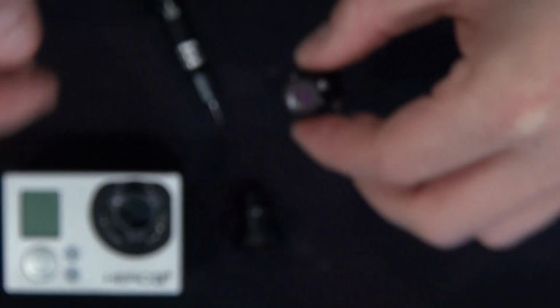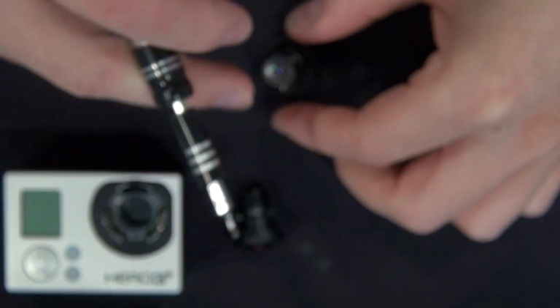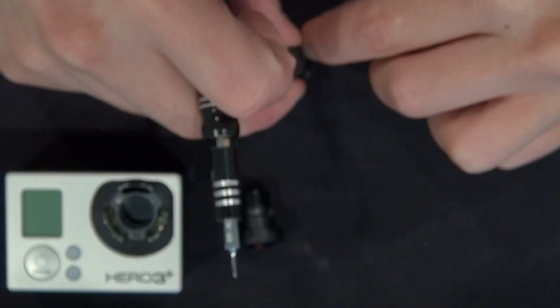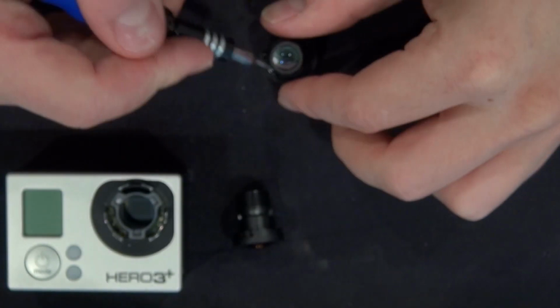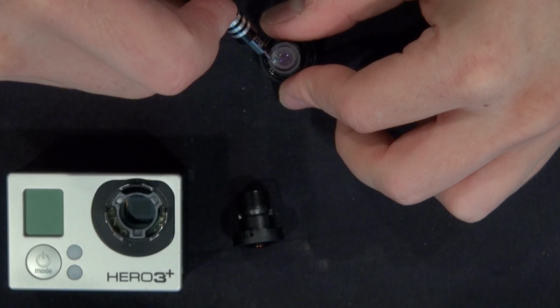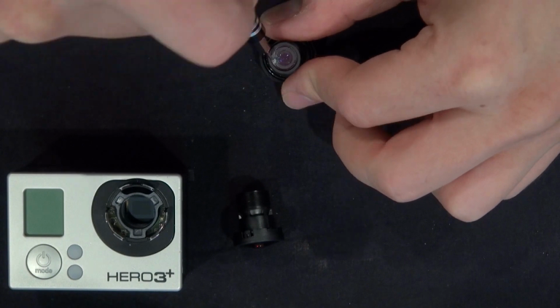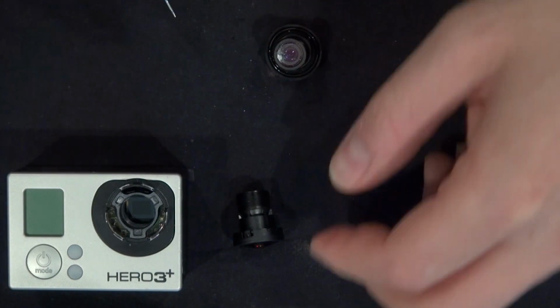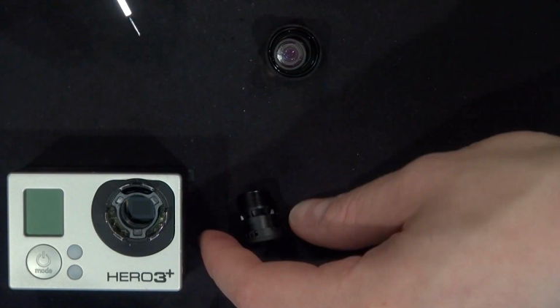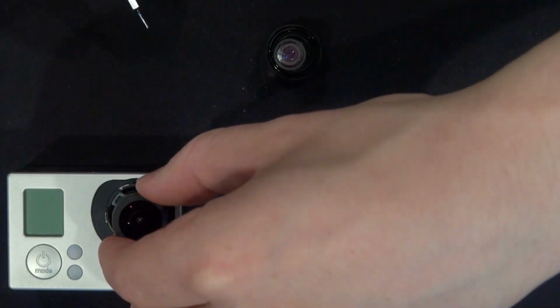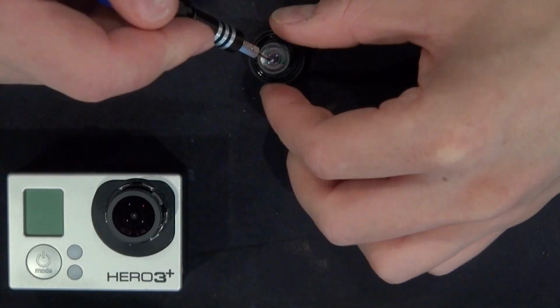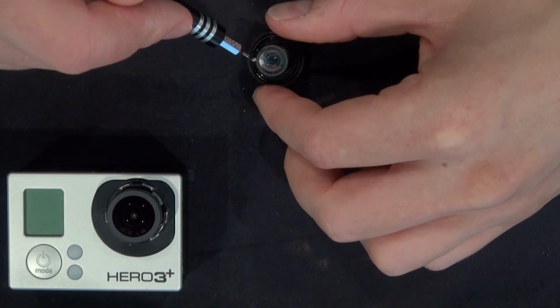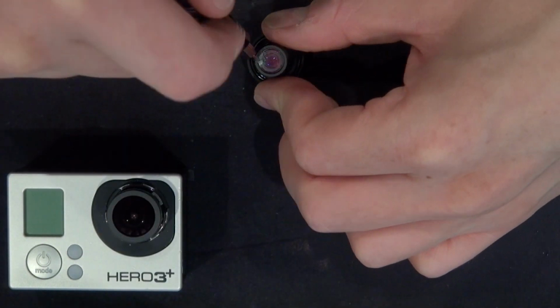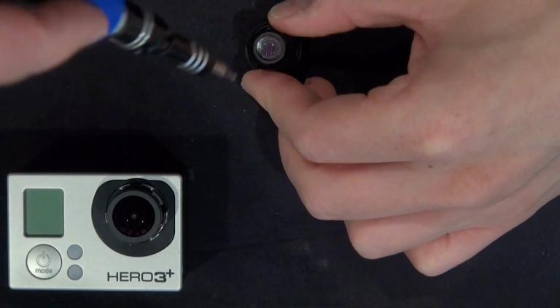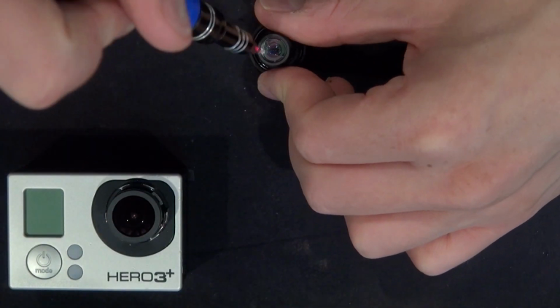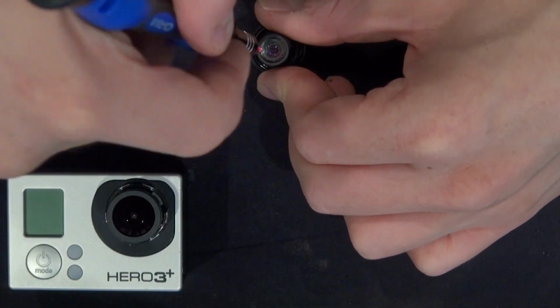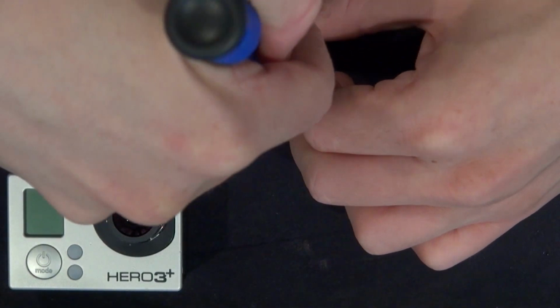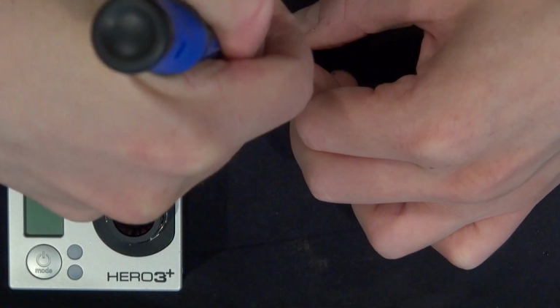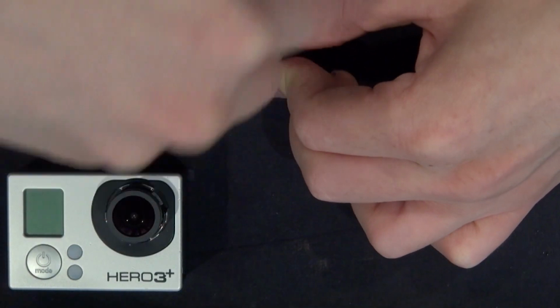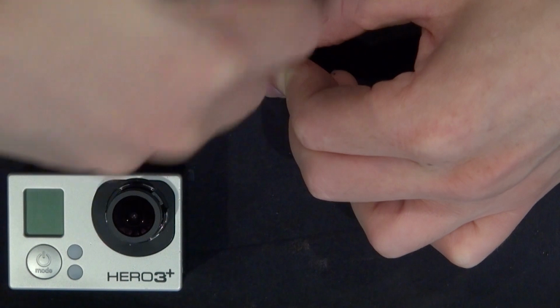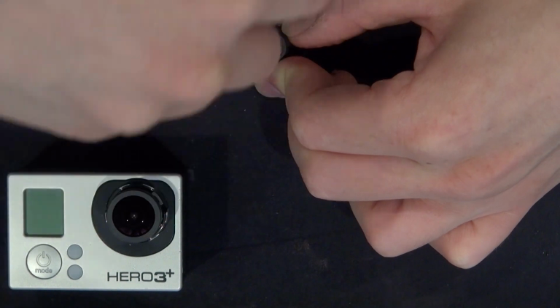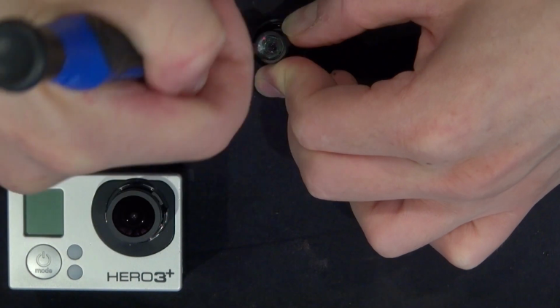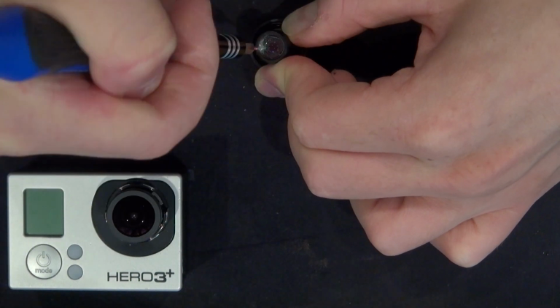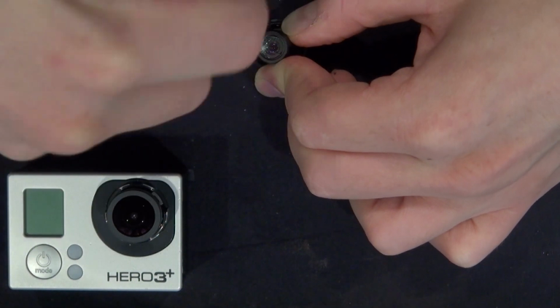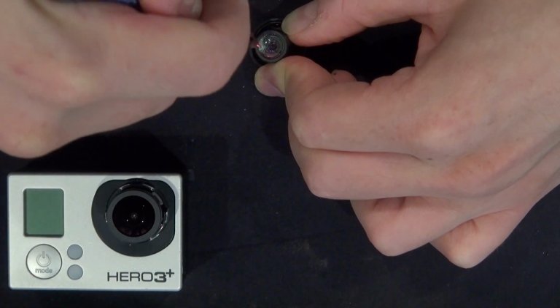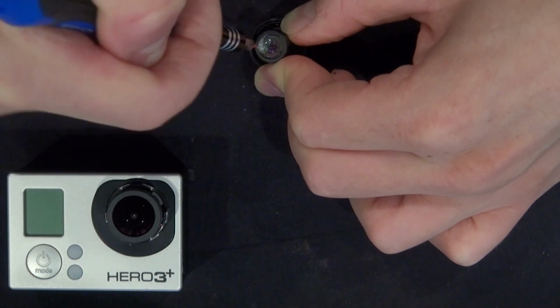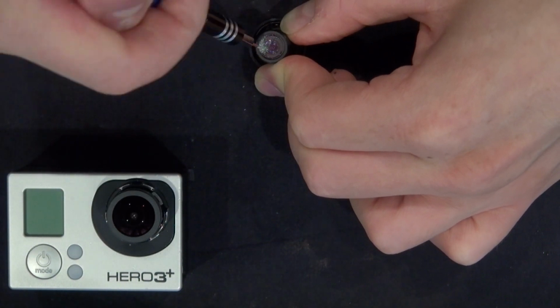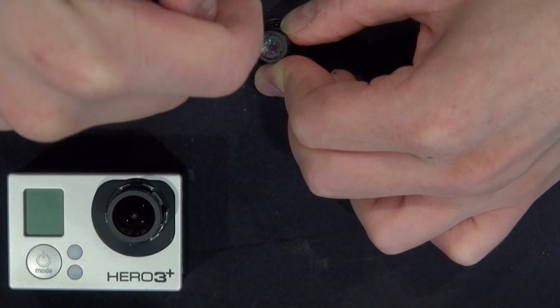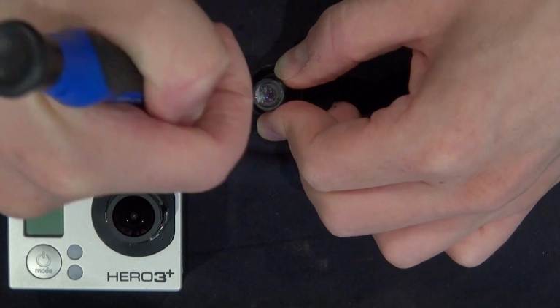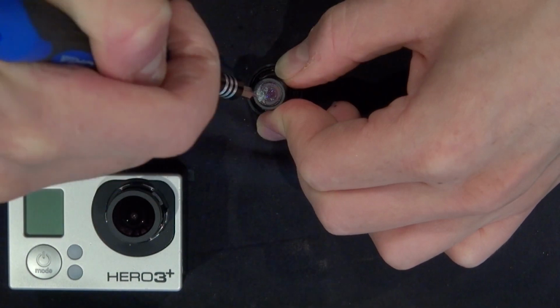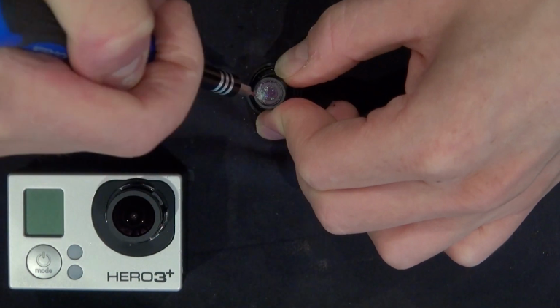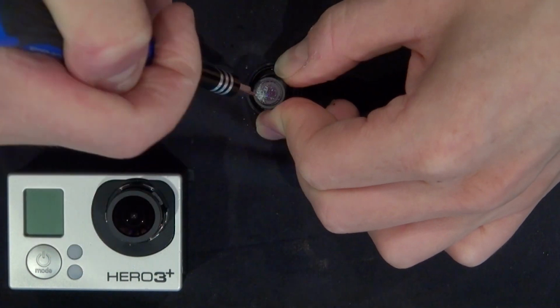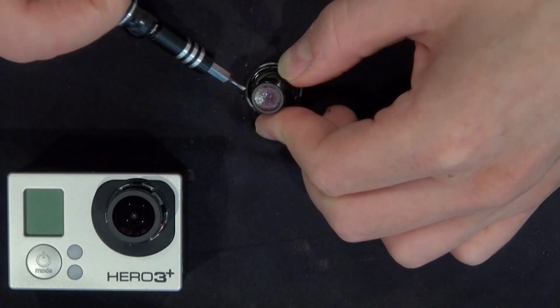I'm going to cover my GoPro camera to prevent any shards of glass from entering inside of the camera. Then I'll just pry it open and shatter this filter.